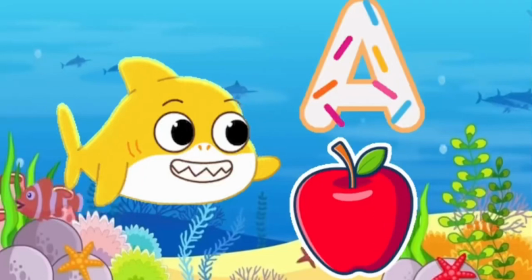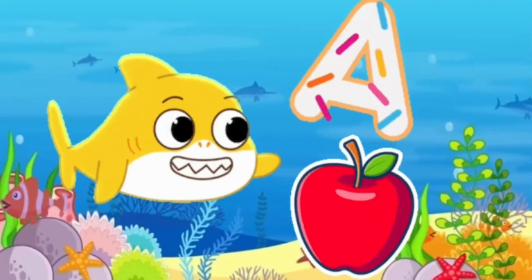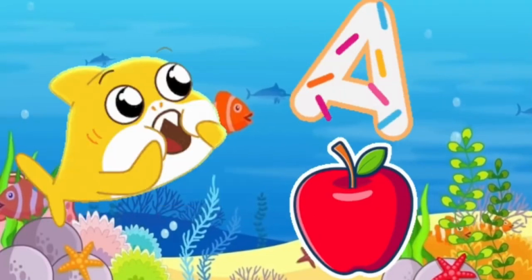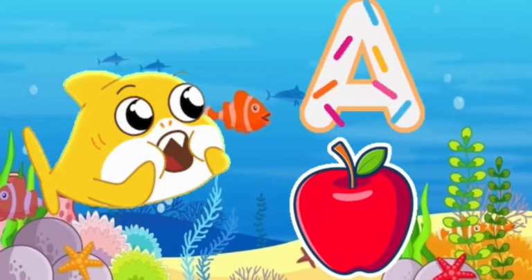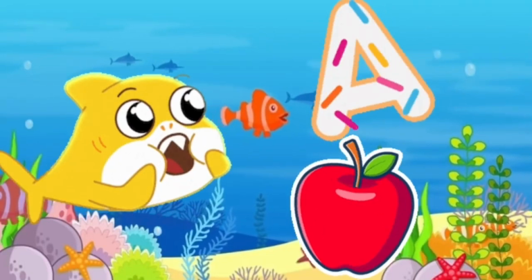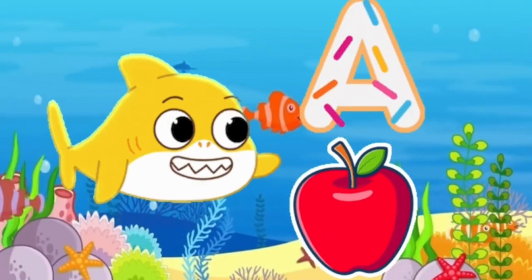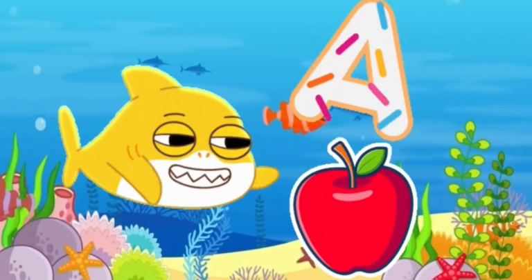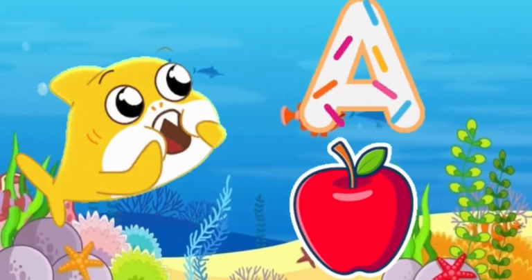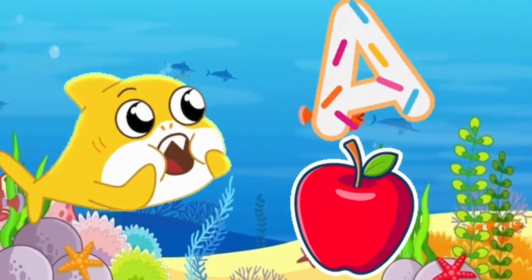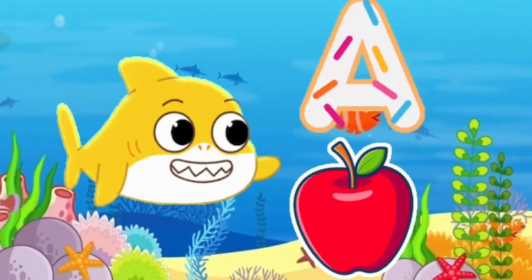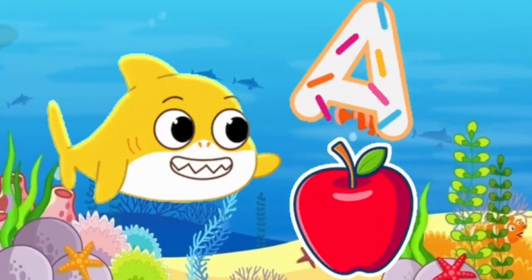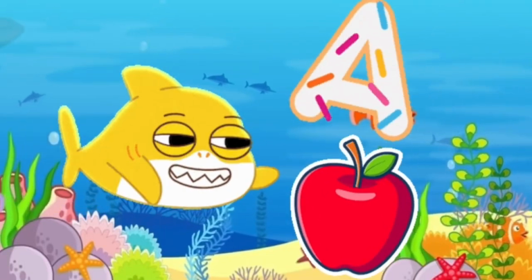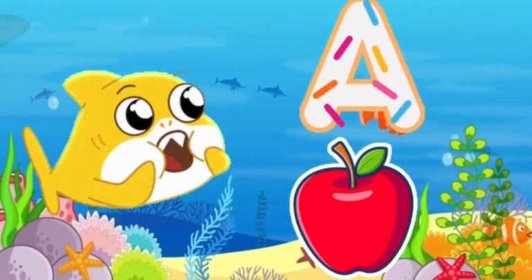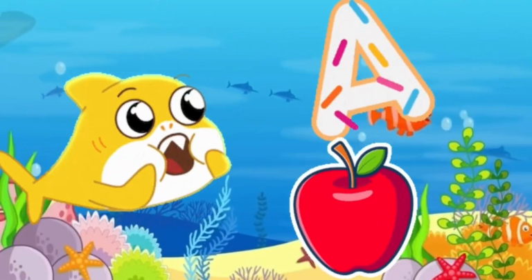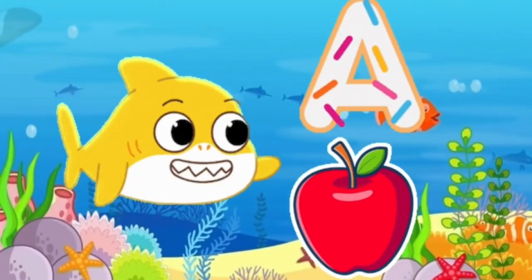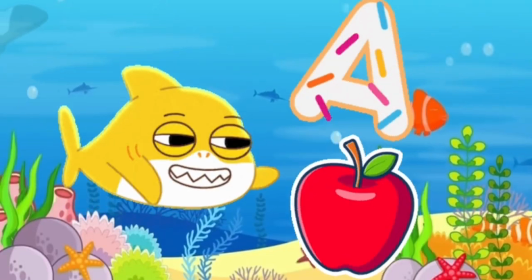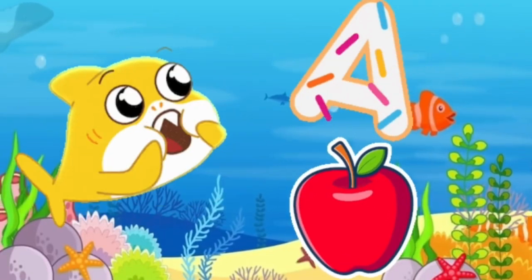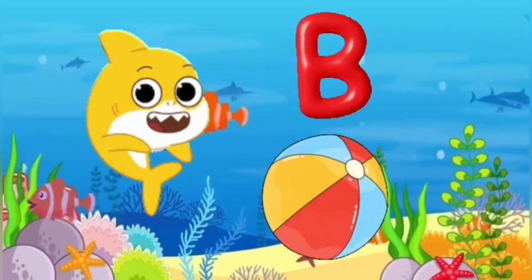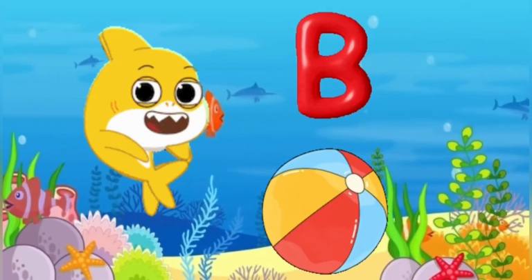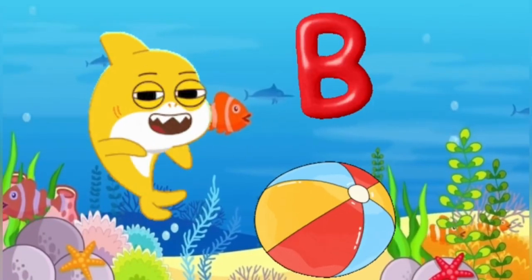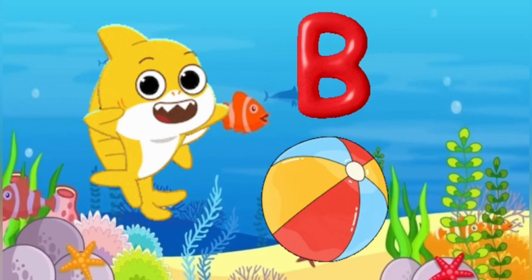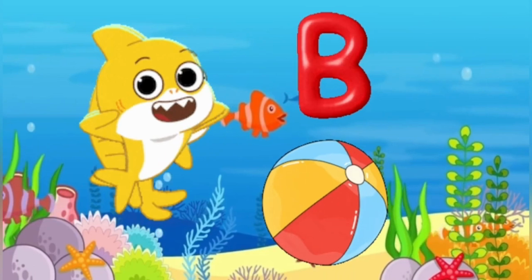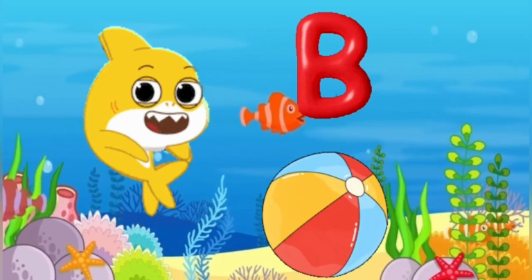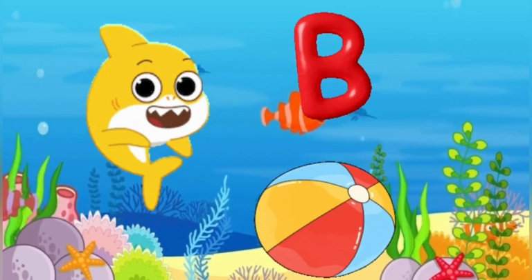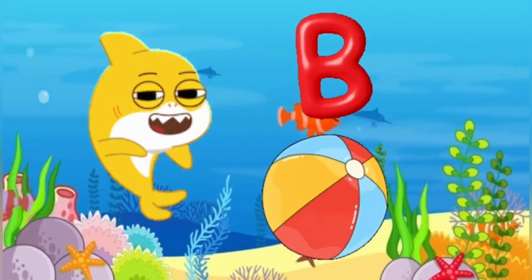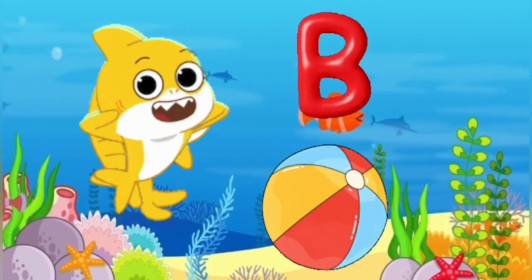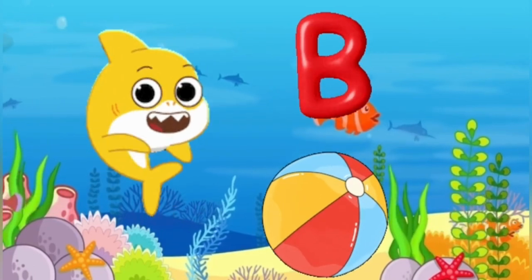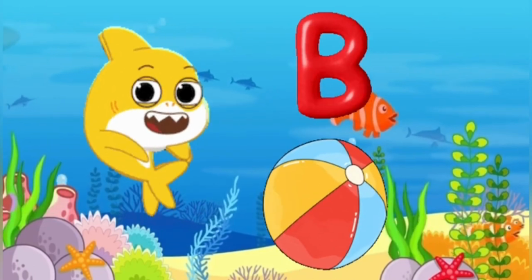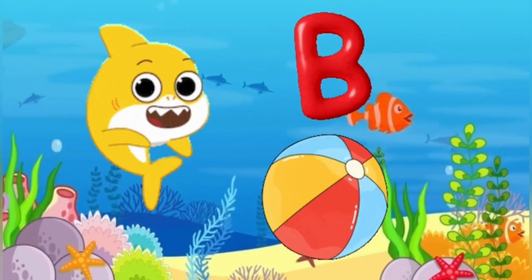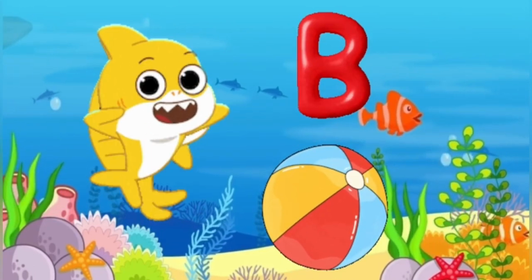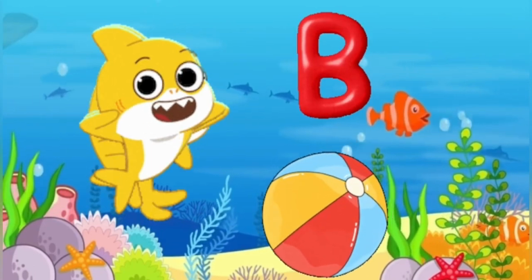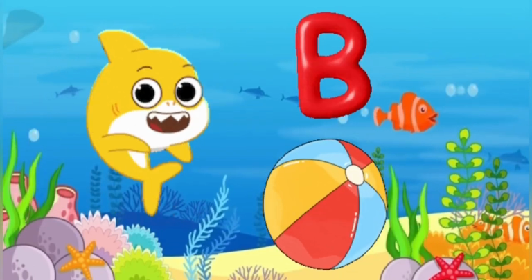A is for apple, a-a-apple. B is for ball, f-f-ball.